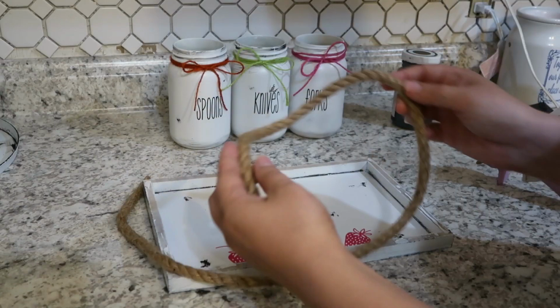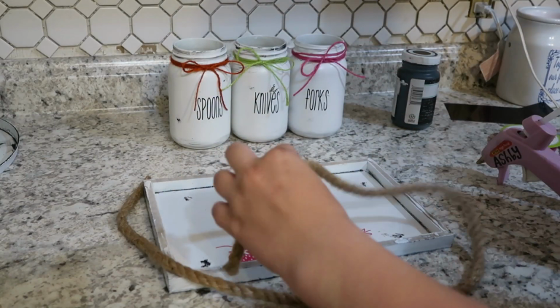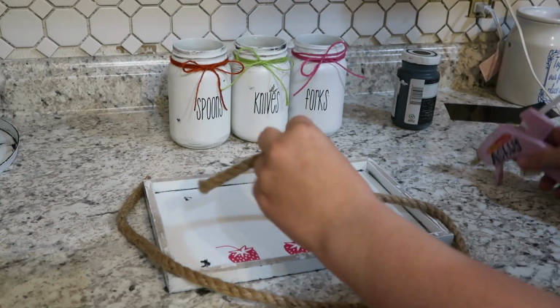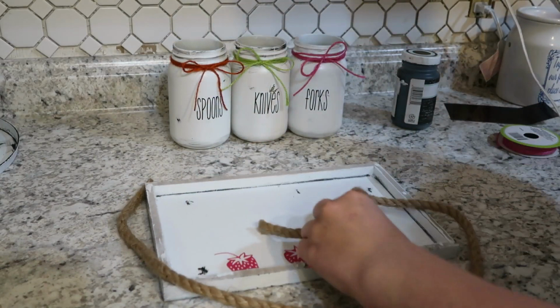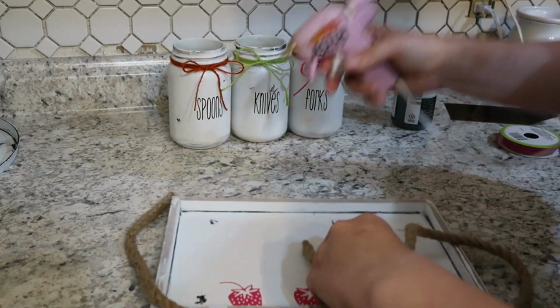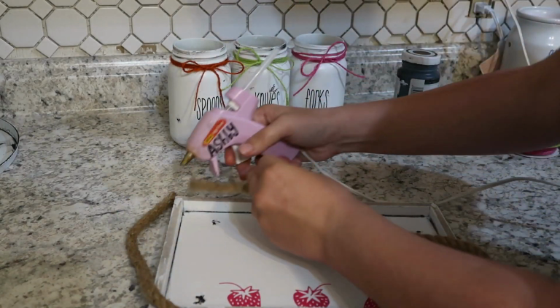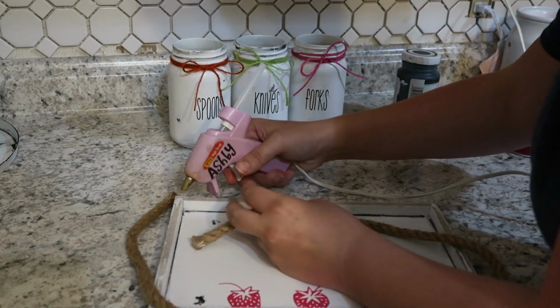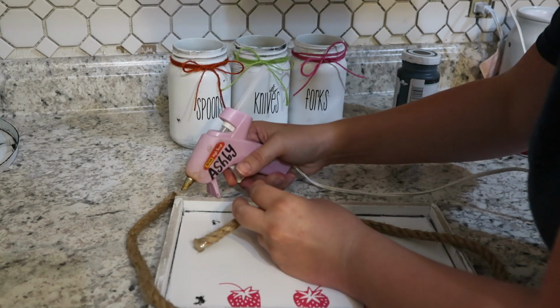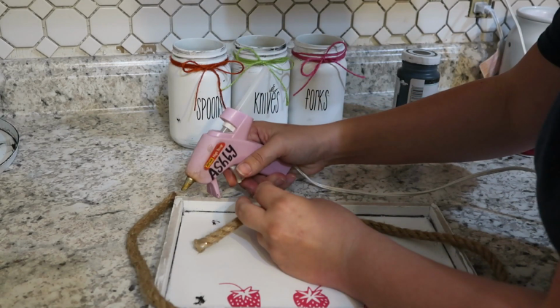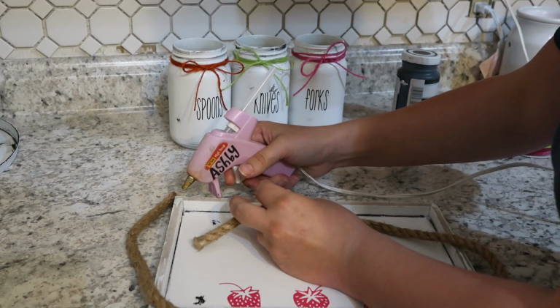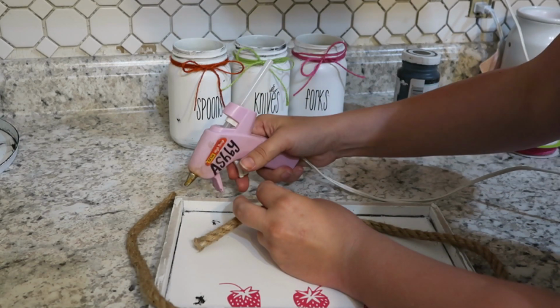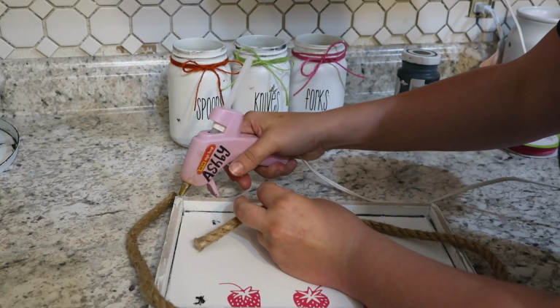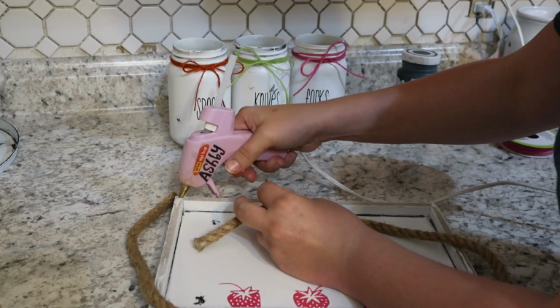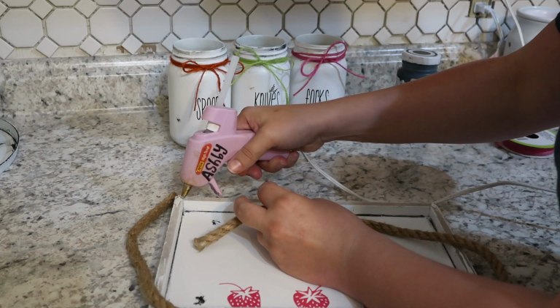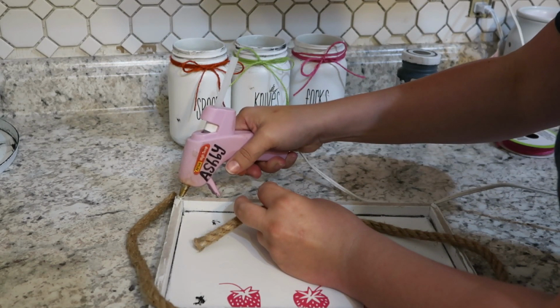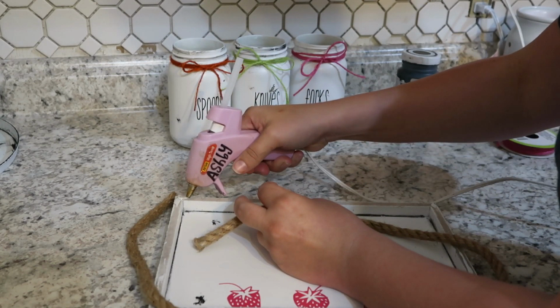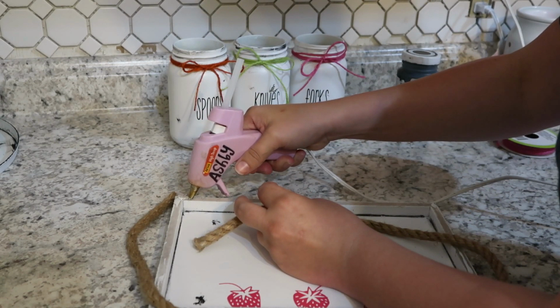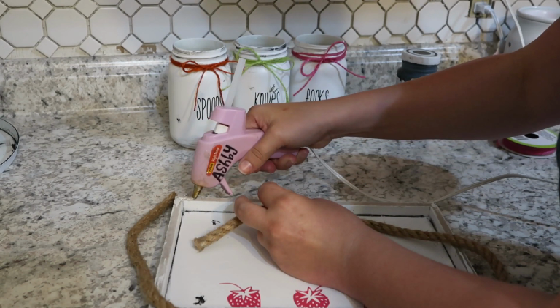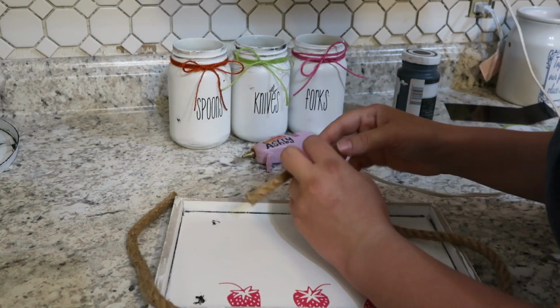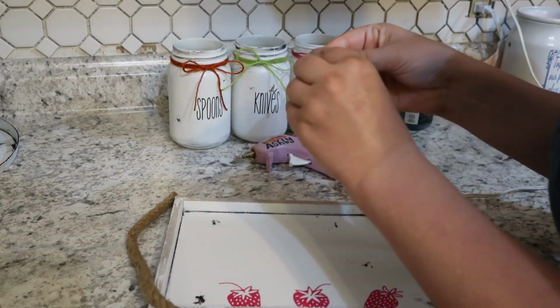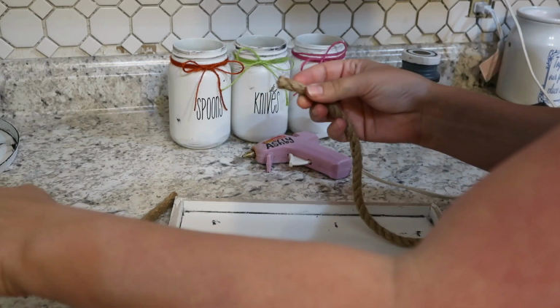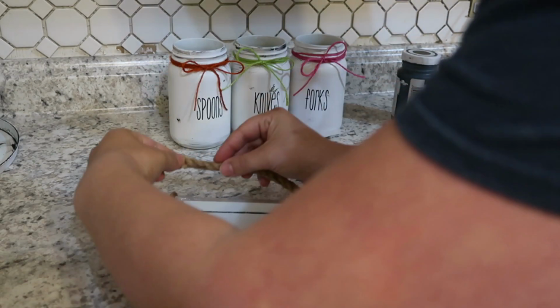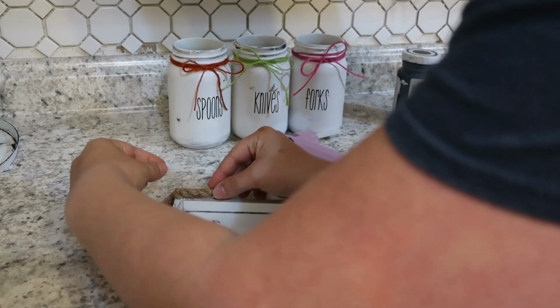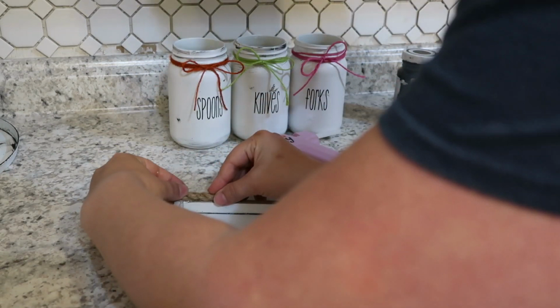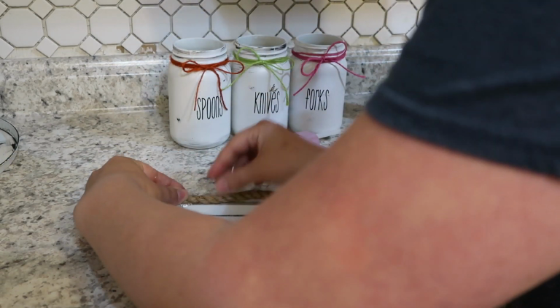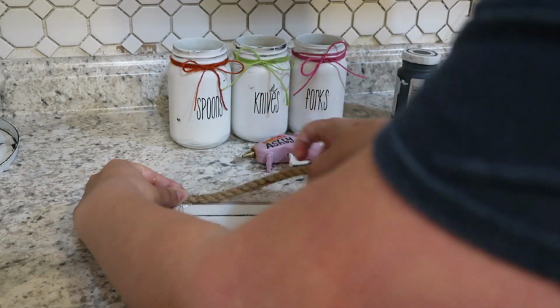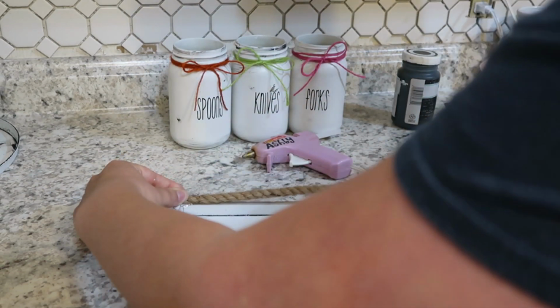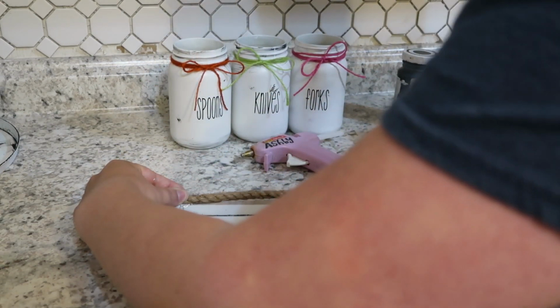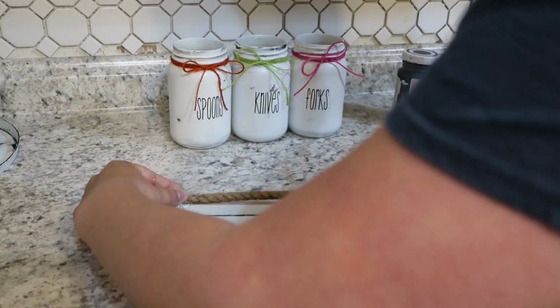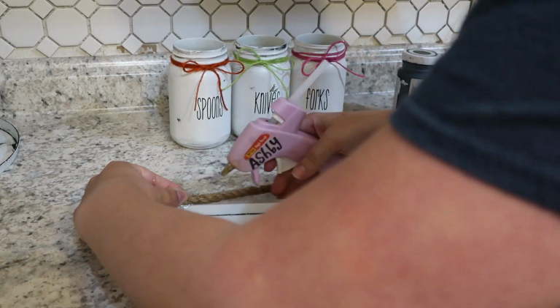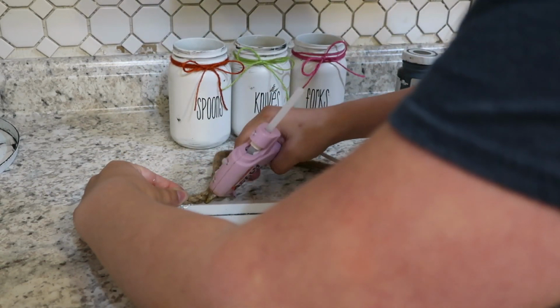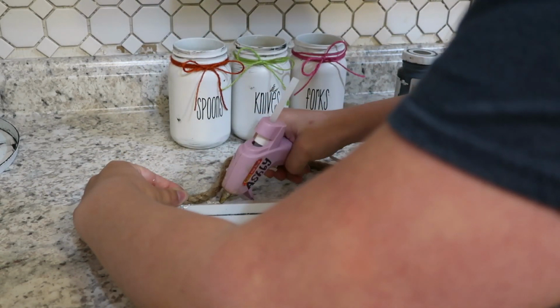Then using some of this Dollar Tree rope — this nautical rope that you can get from the Dollar Tree — I went ahead and glued that to the top all the way around what is going to be the base part of this project.